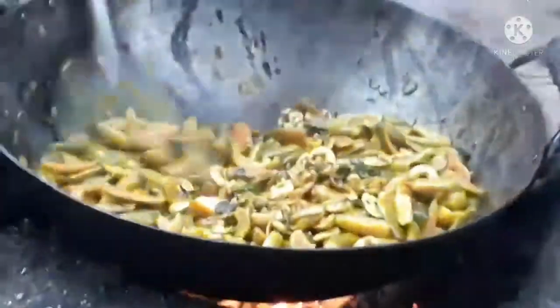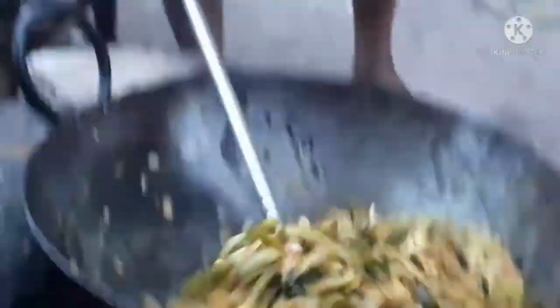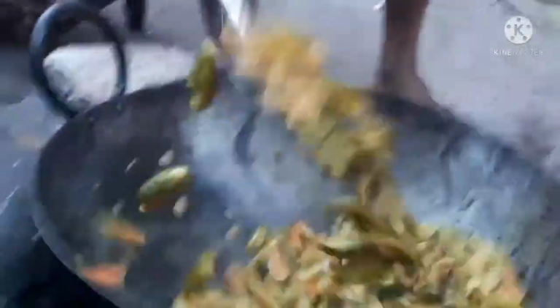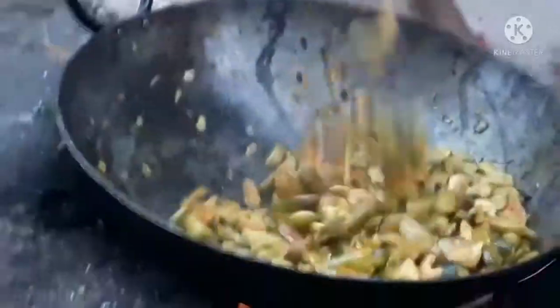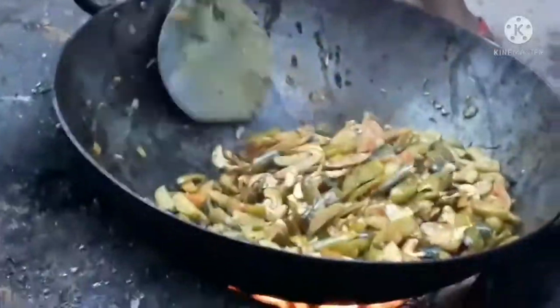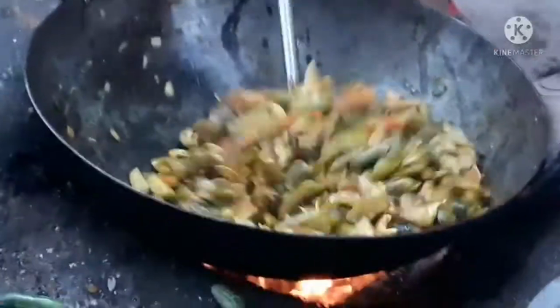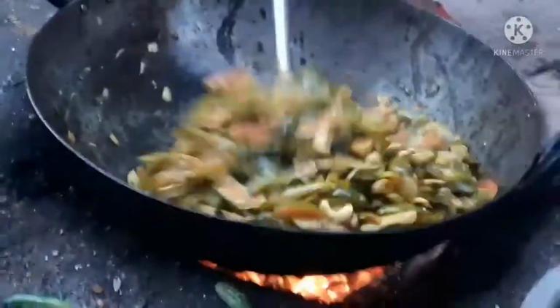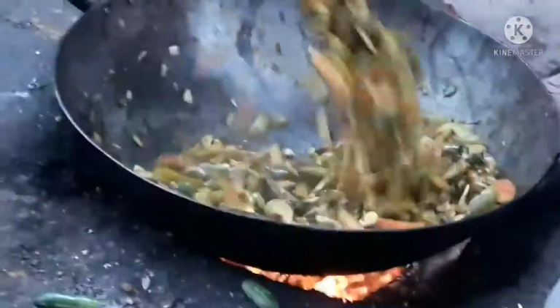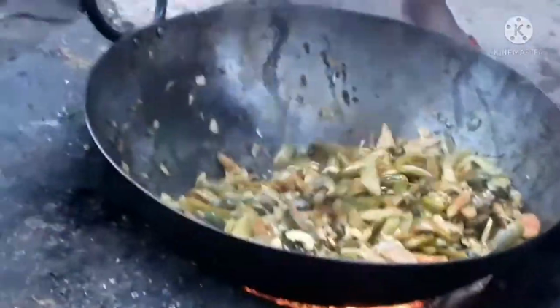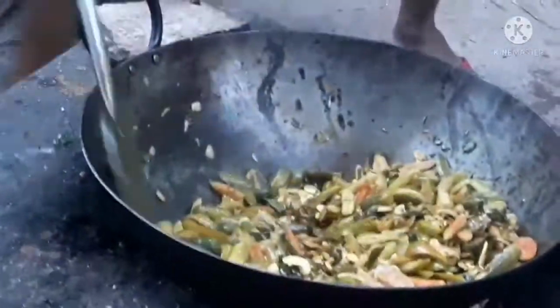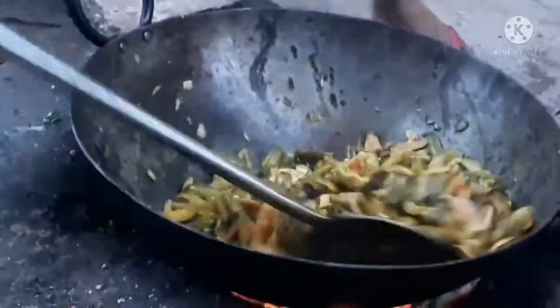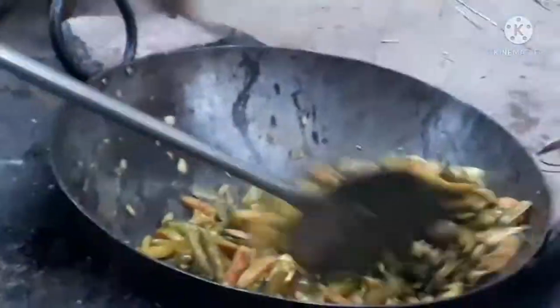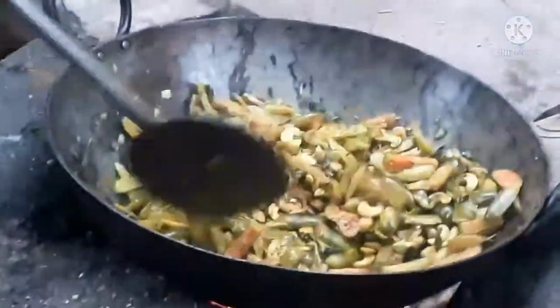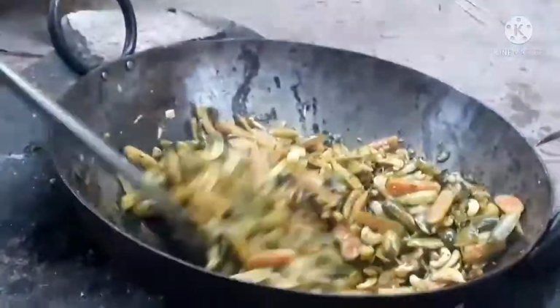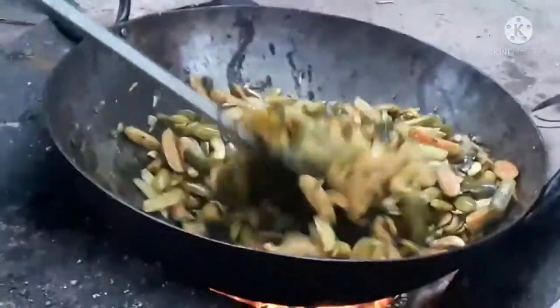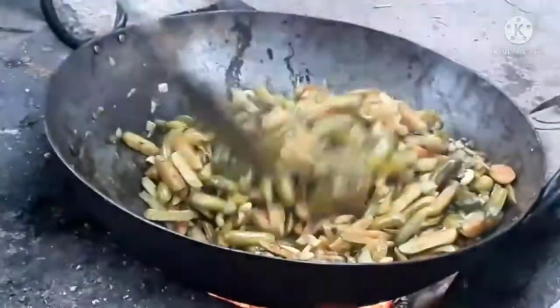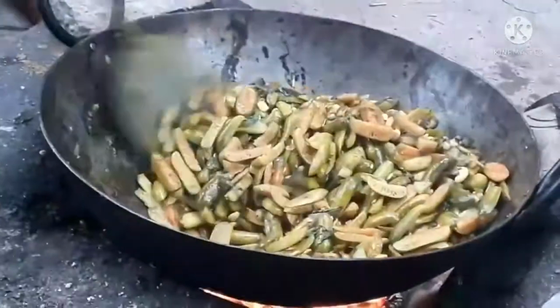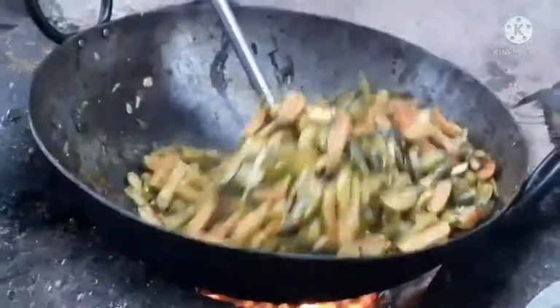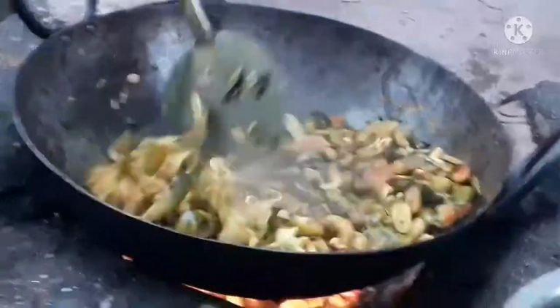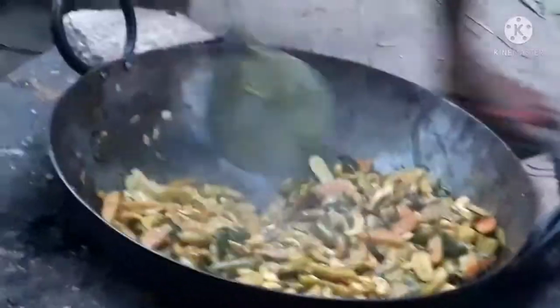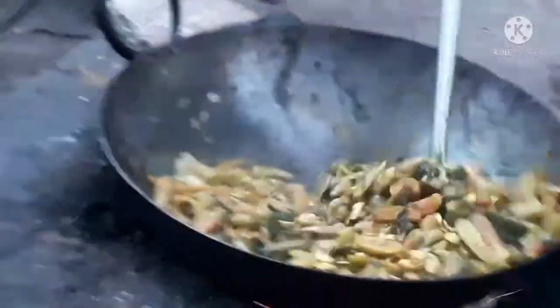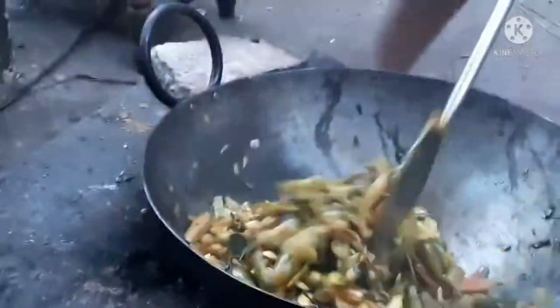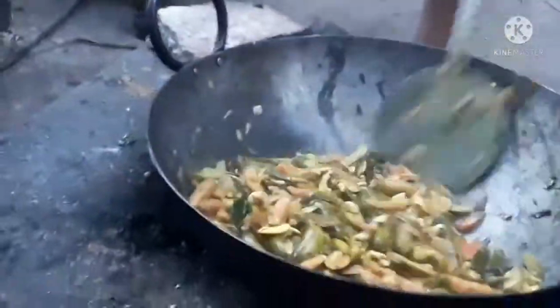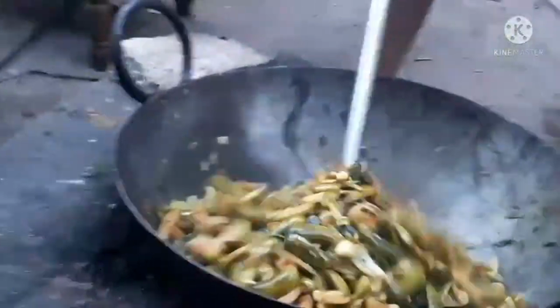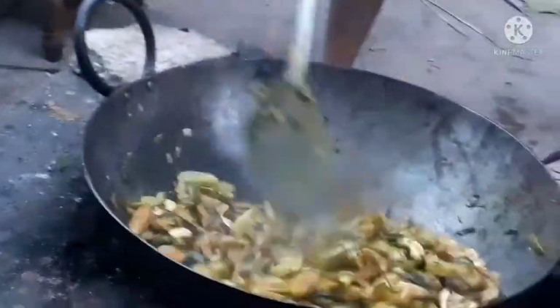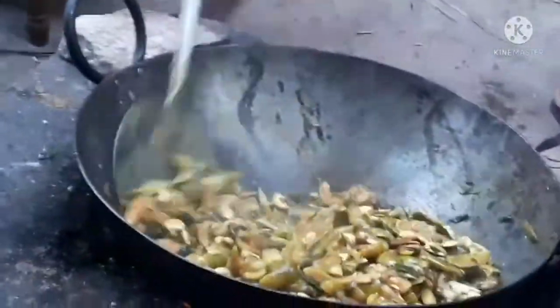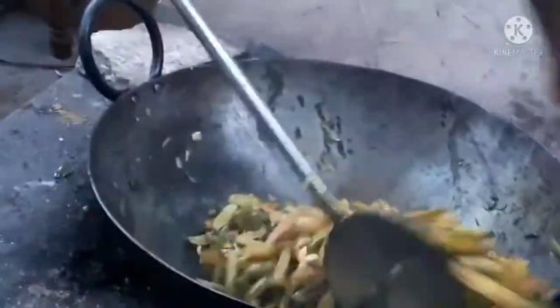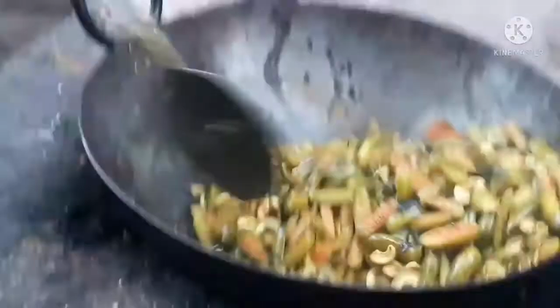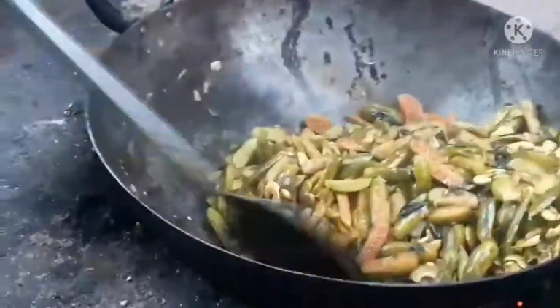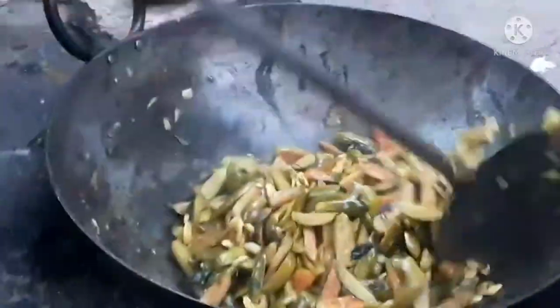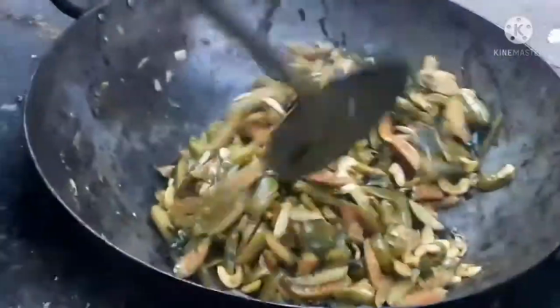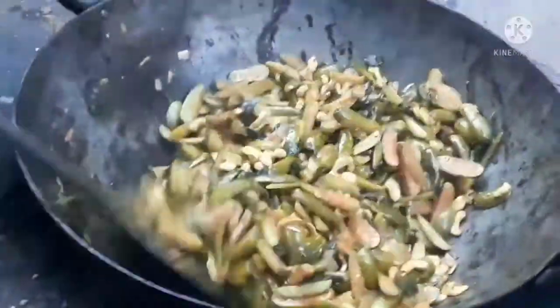Add the beans. We will cover the beans and add the beans. And now we will cover the beans.